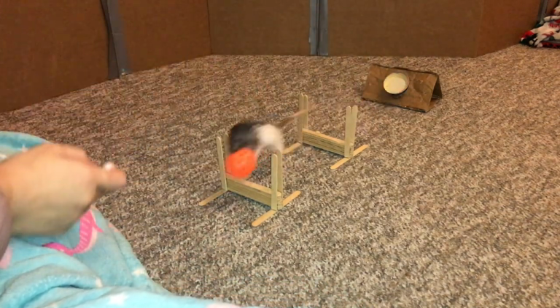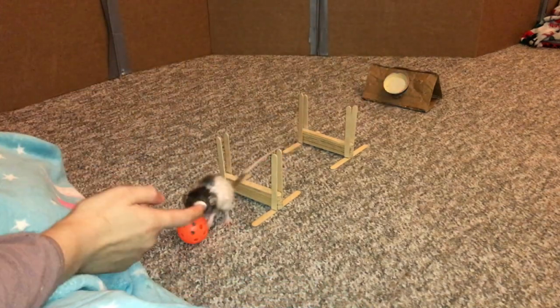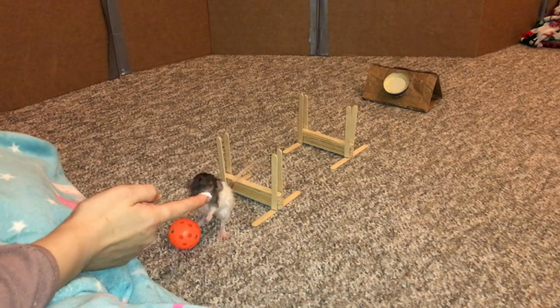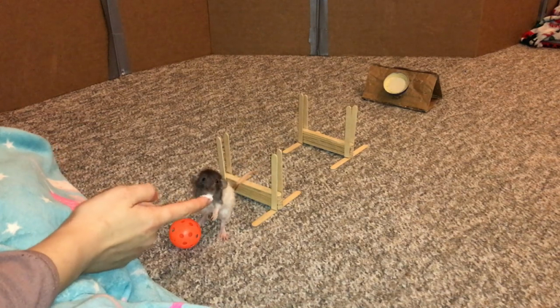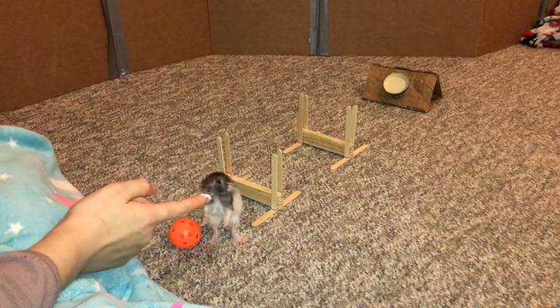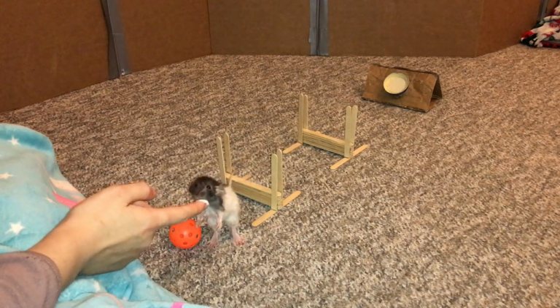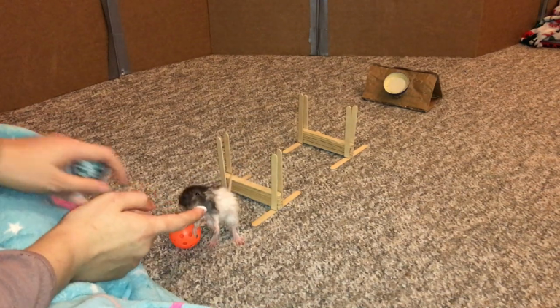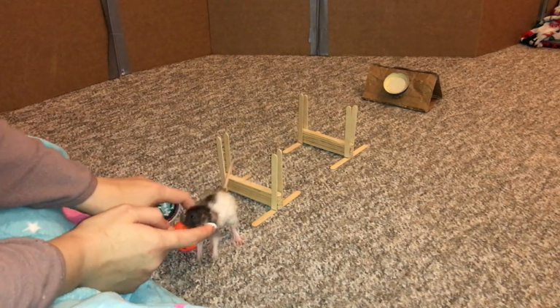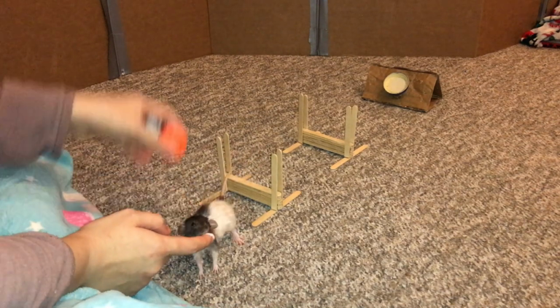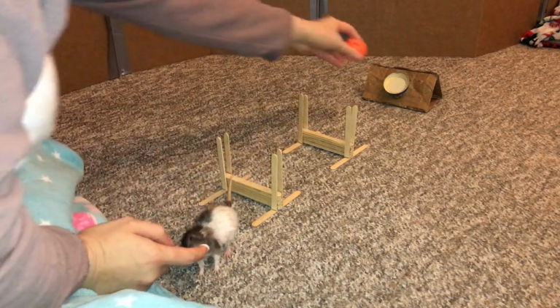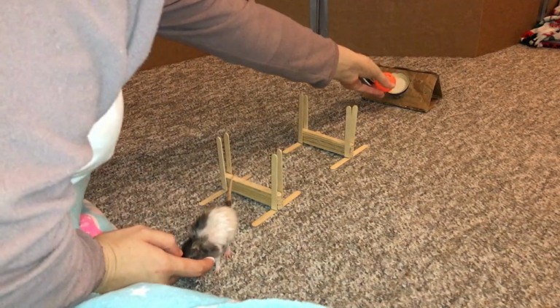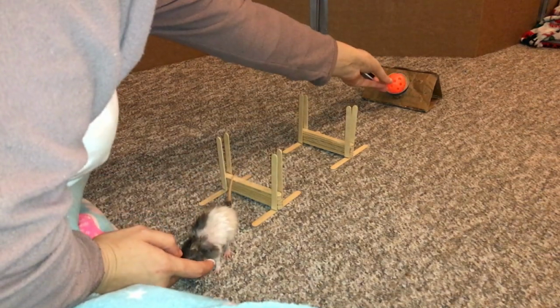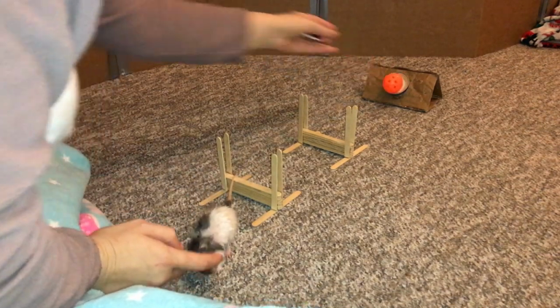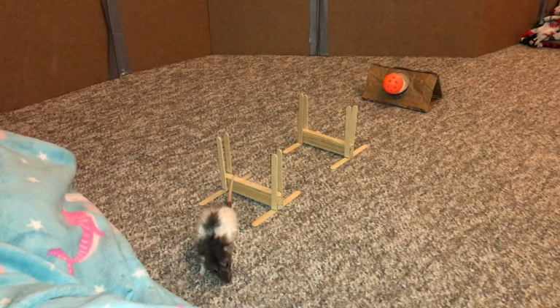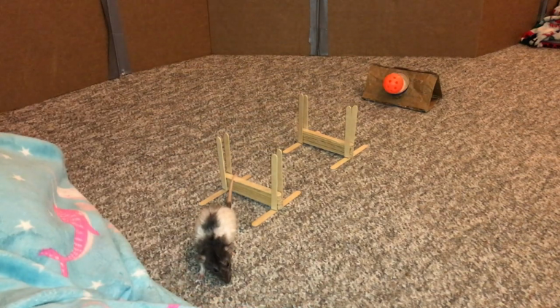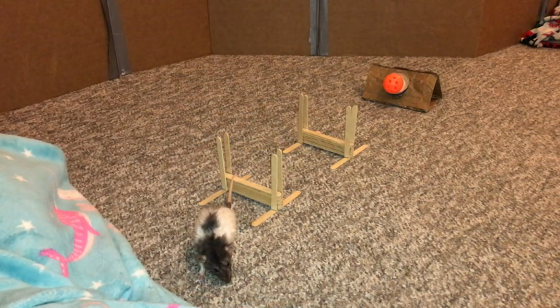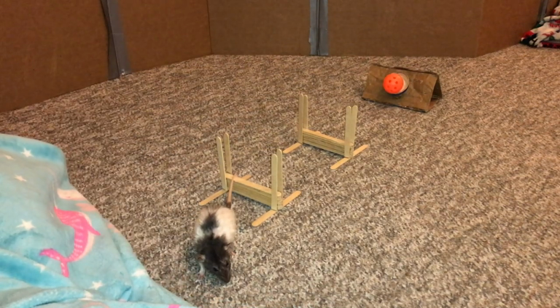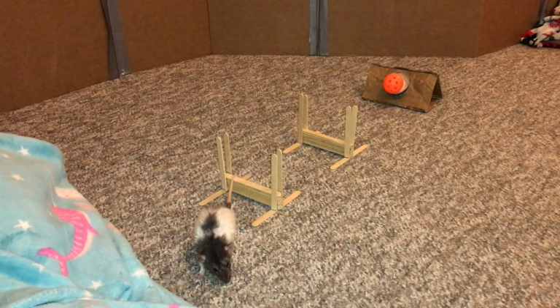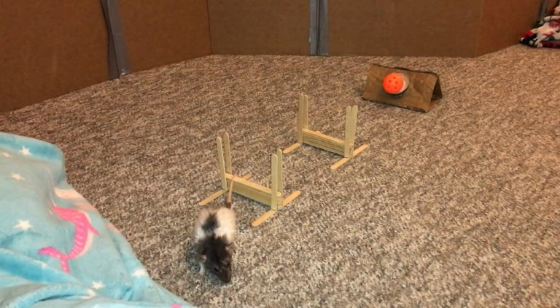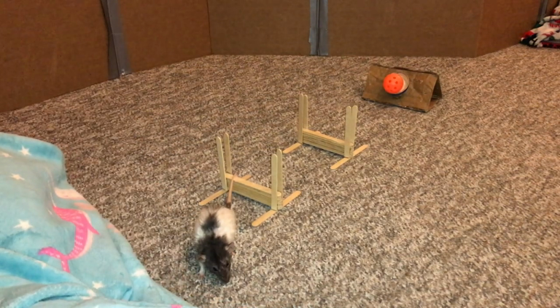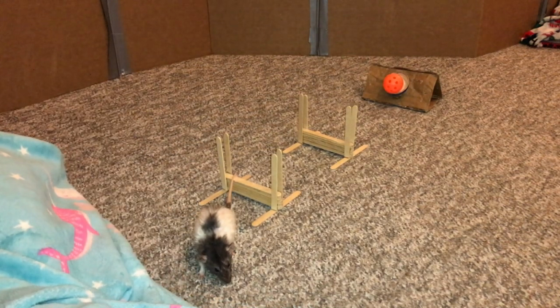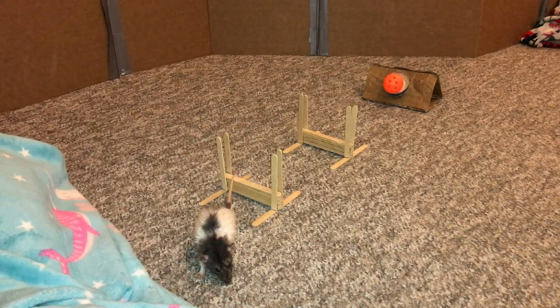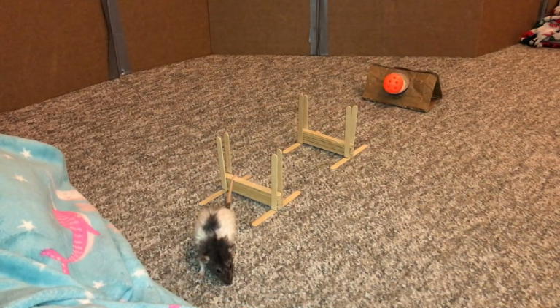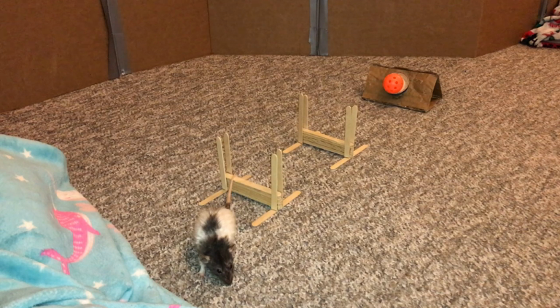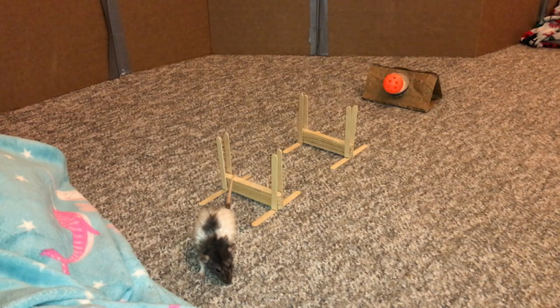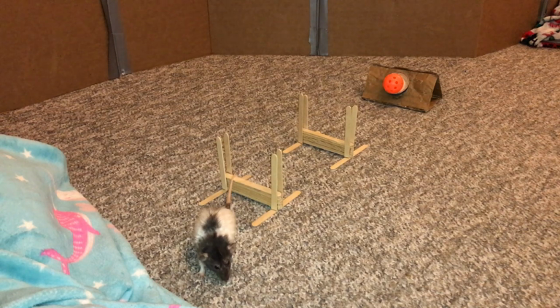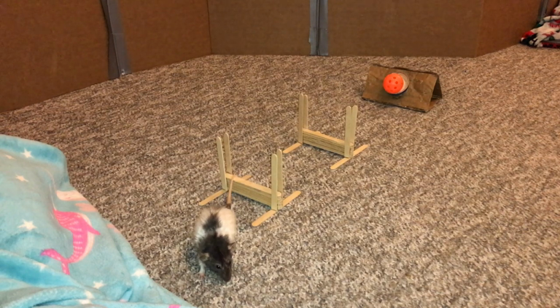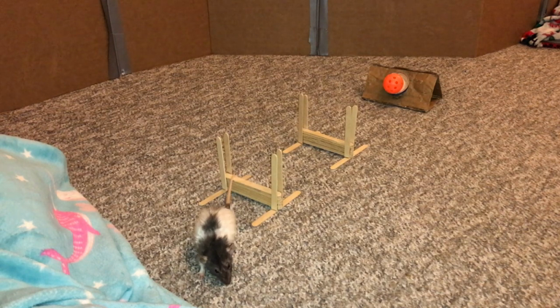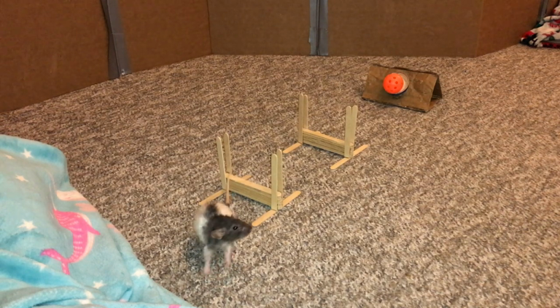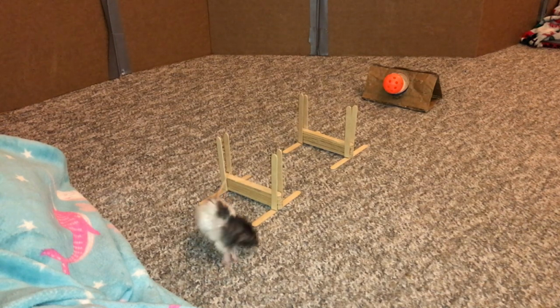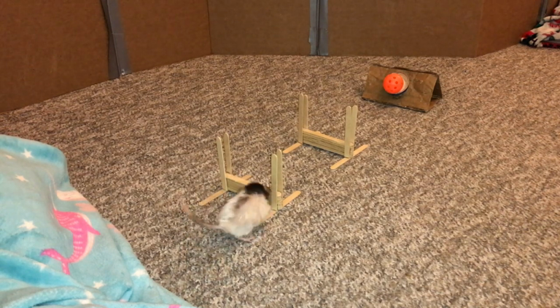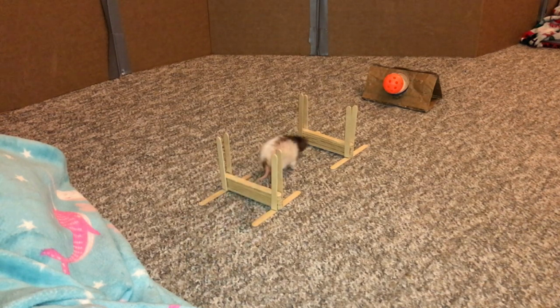Good job! Look at this smart little Butter. There we go. Let's see if she can go get the ball from here, just building up to hopefully full-on flyball.